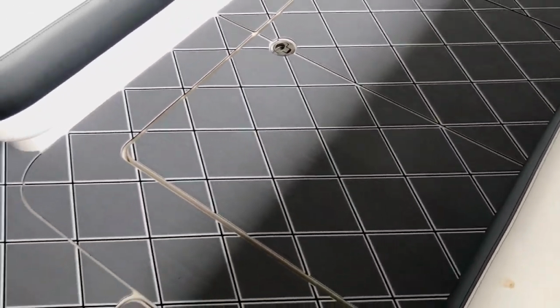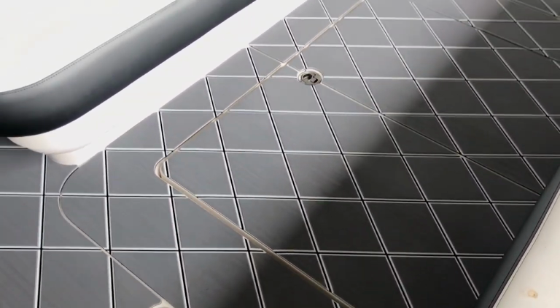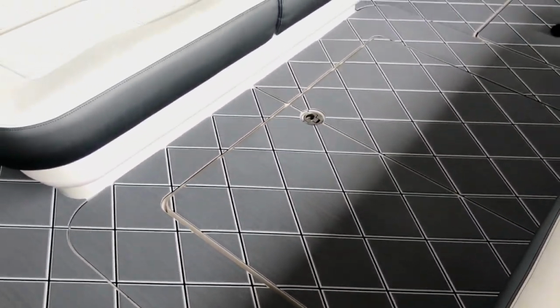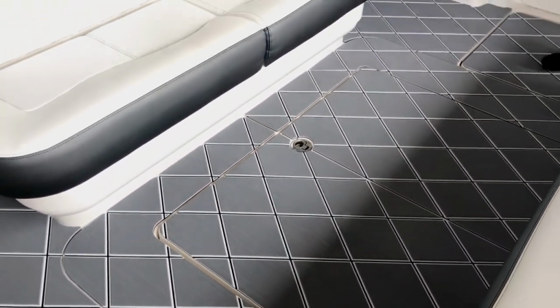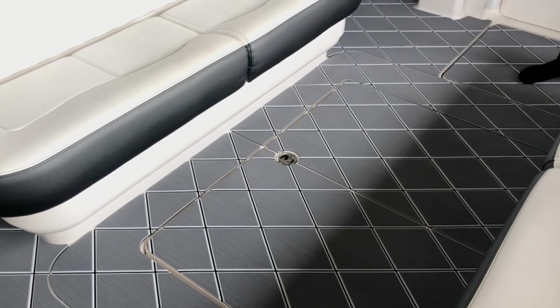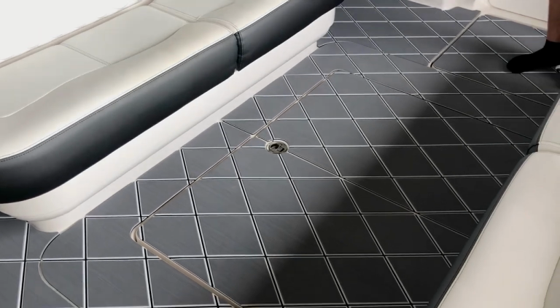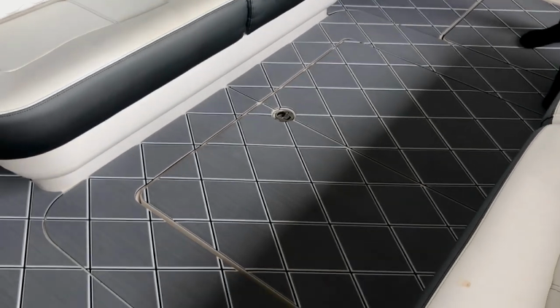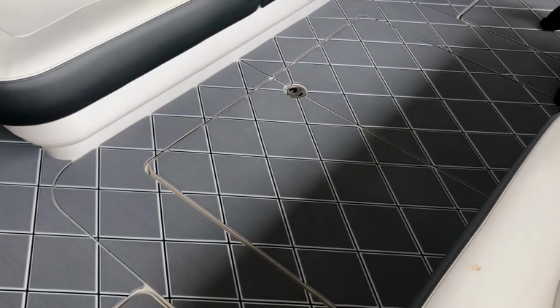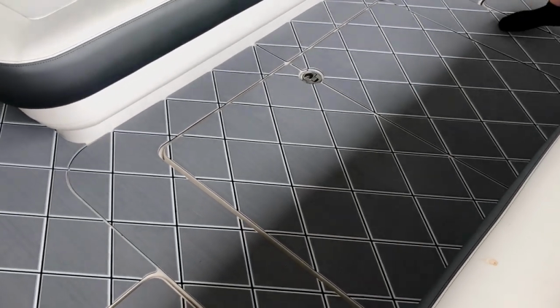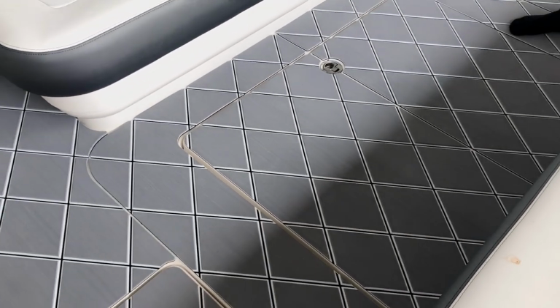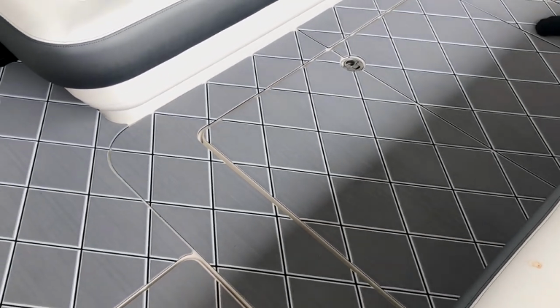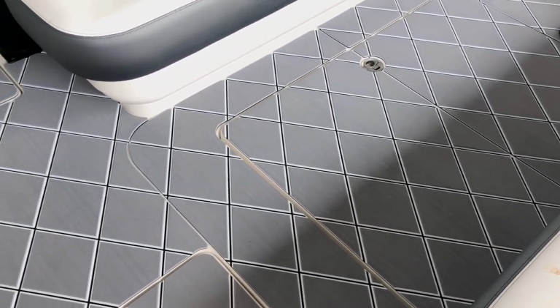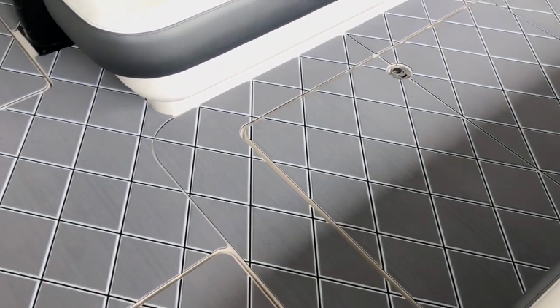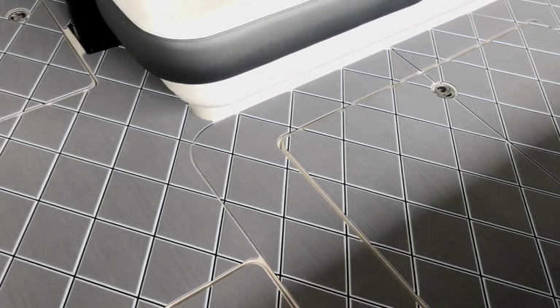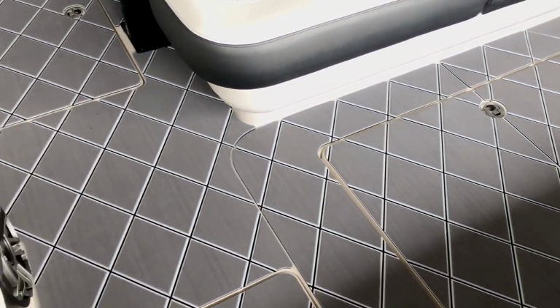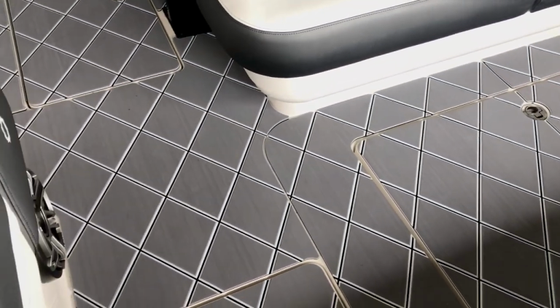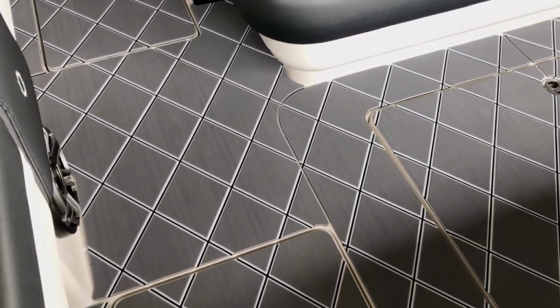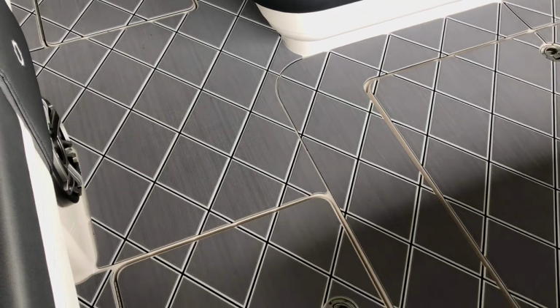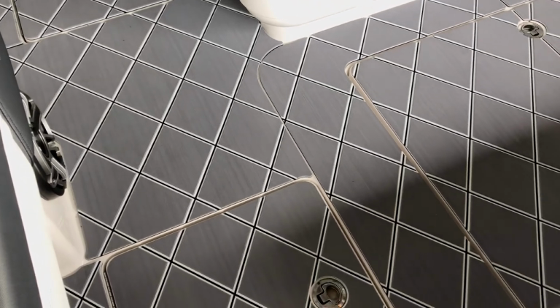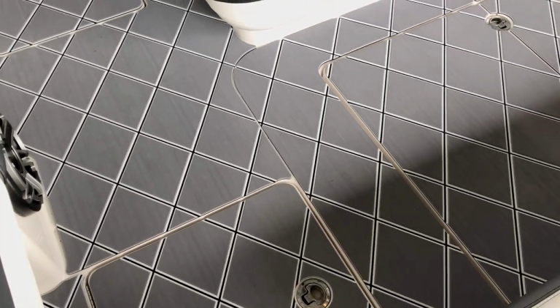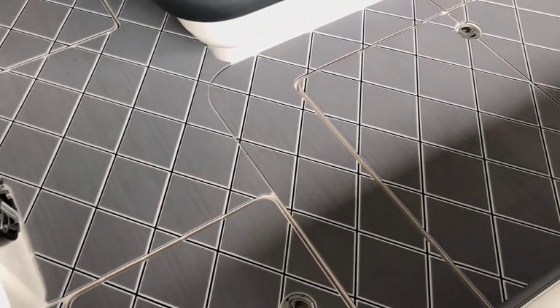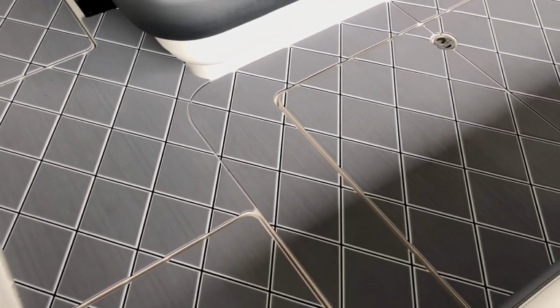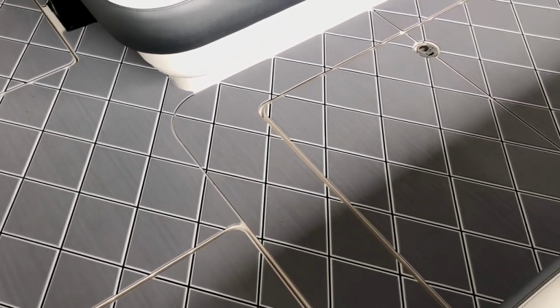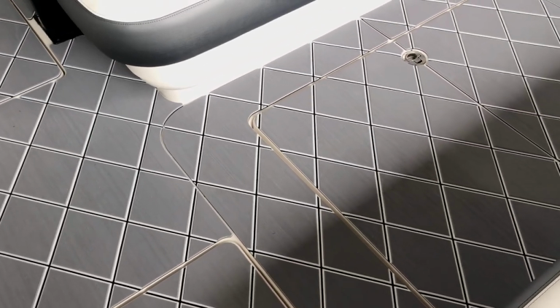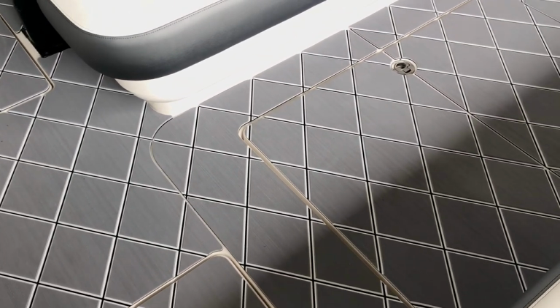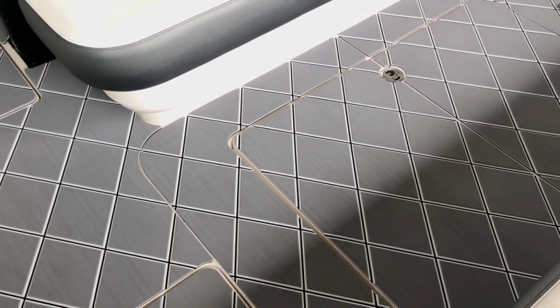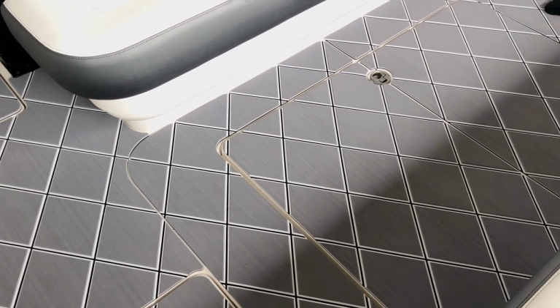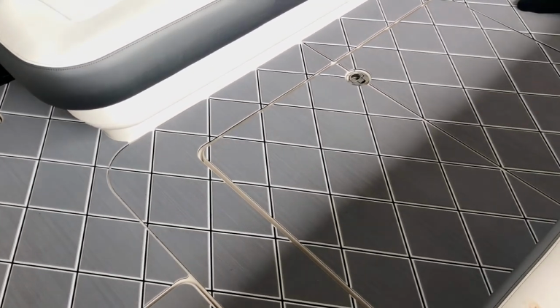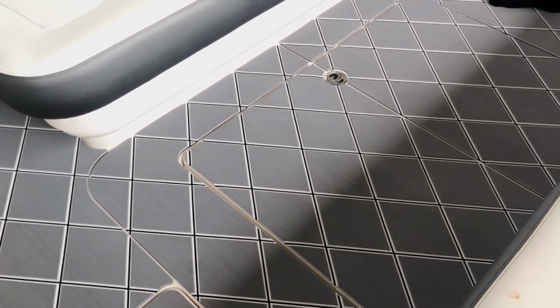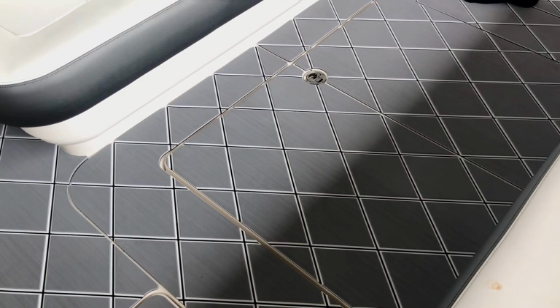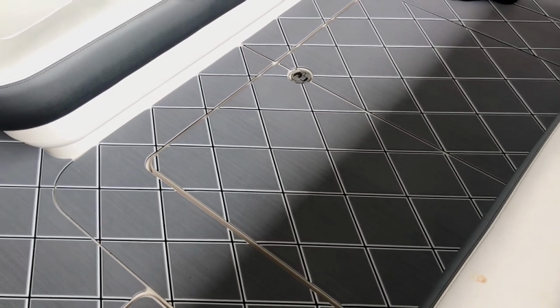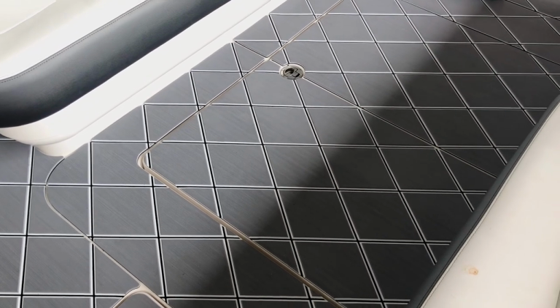The roundover basically just means that we don't have a beveled edge, nor does it have the pin line around each piece. It gives it more of just a clean, kind of running off the edge of each piece look.